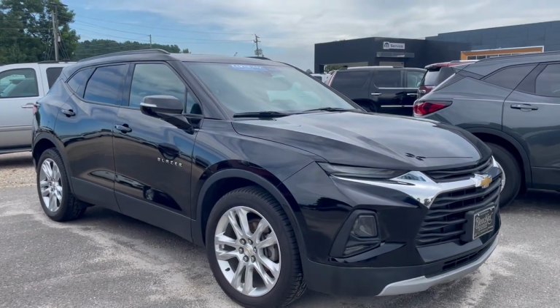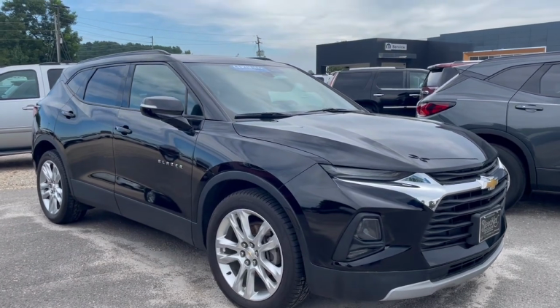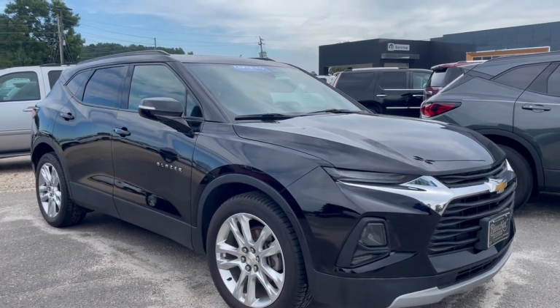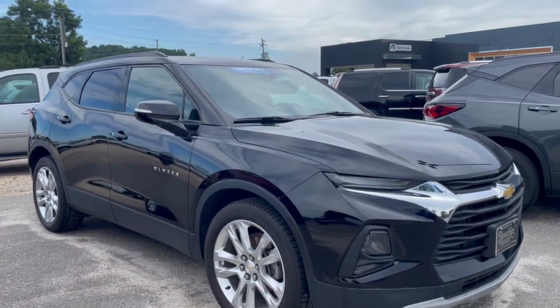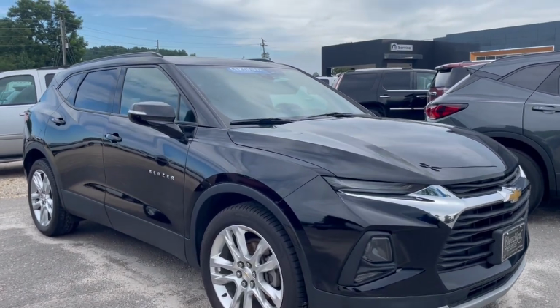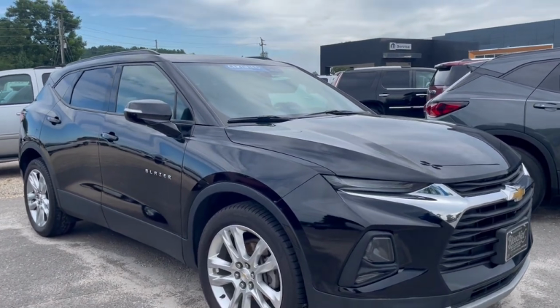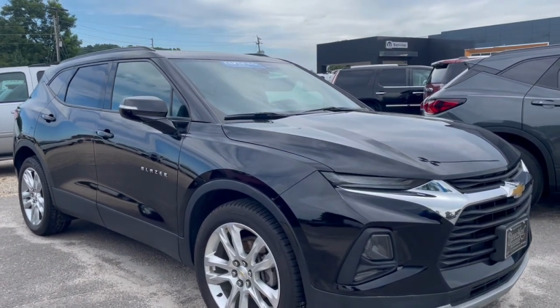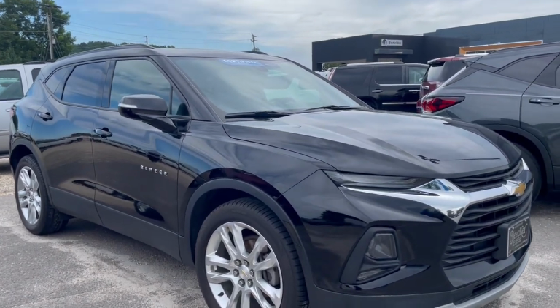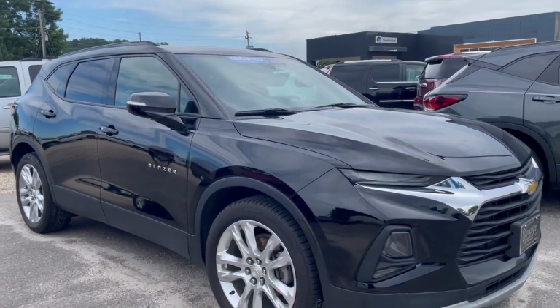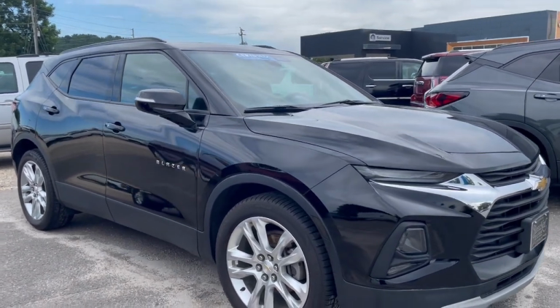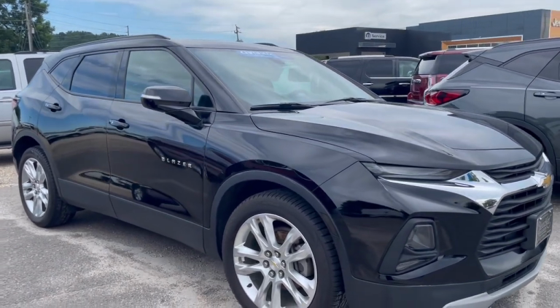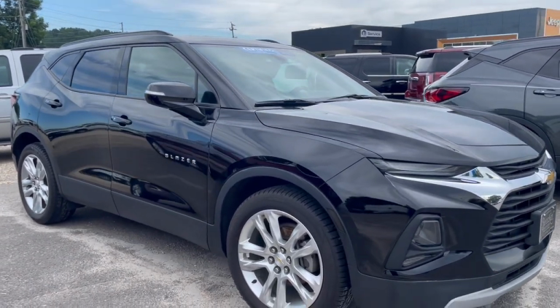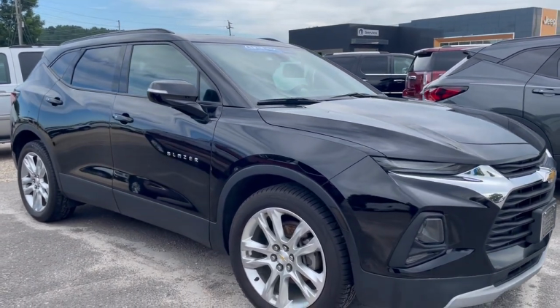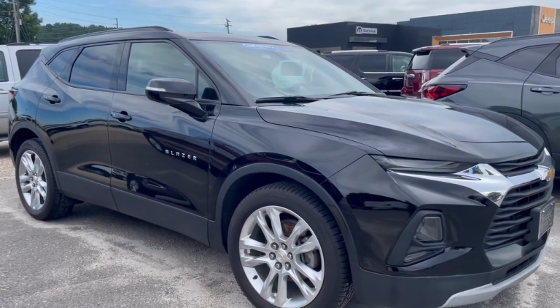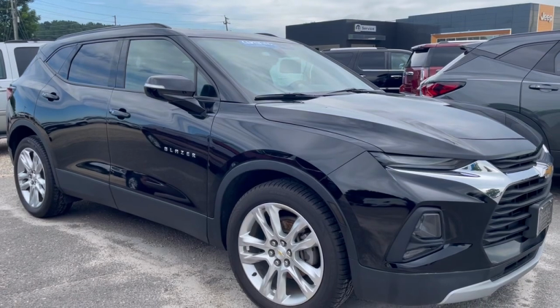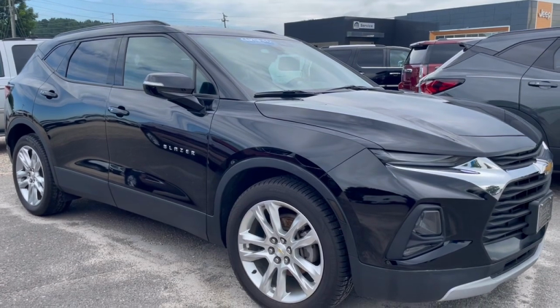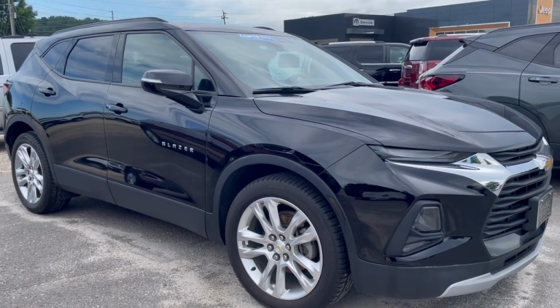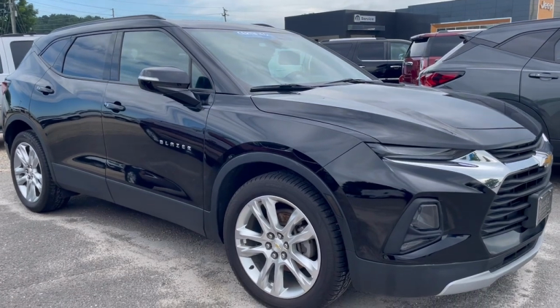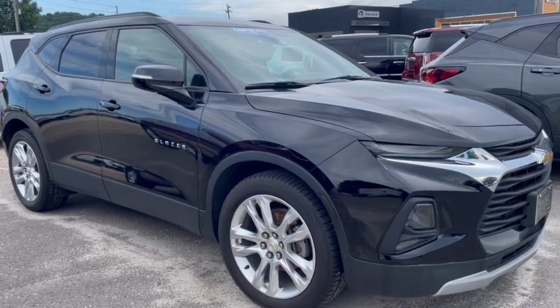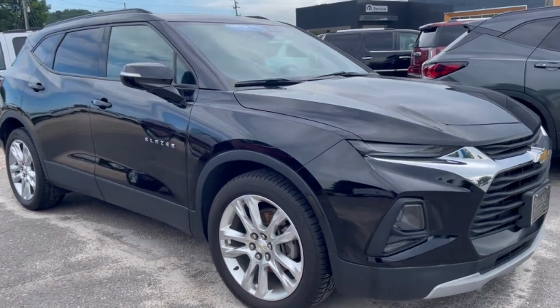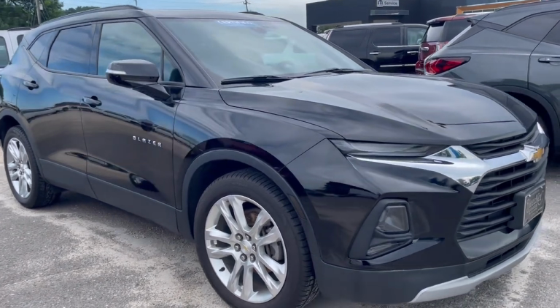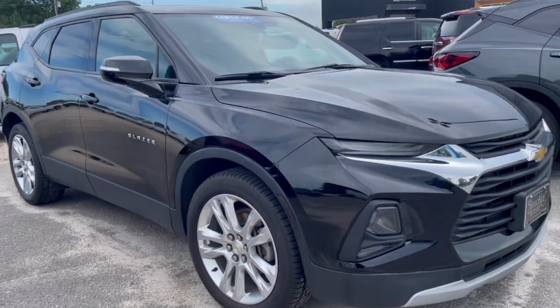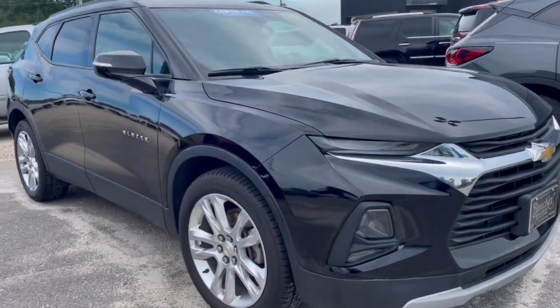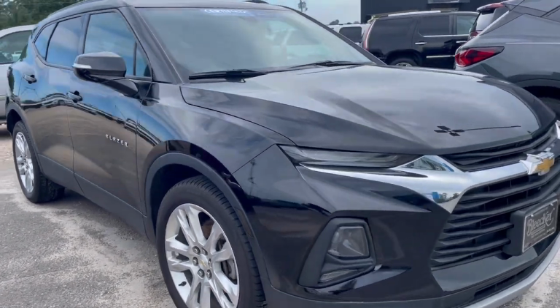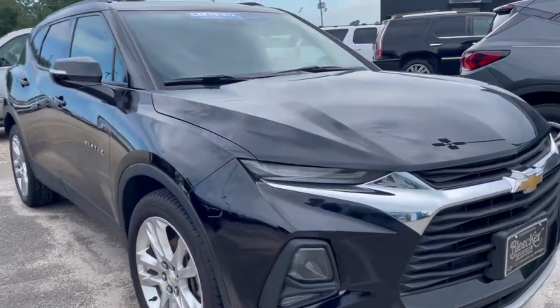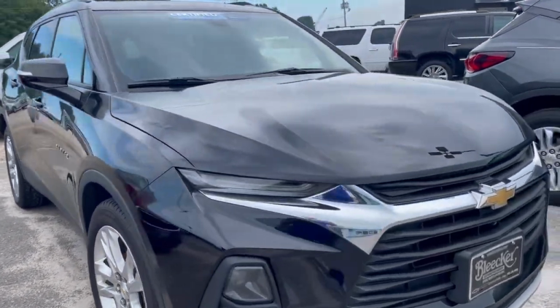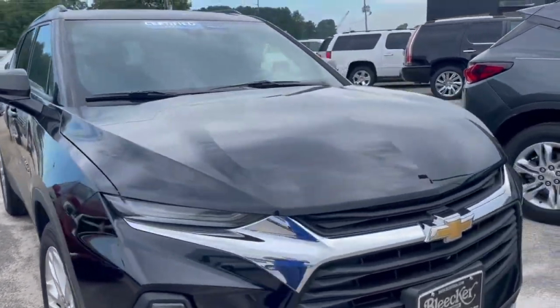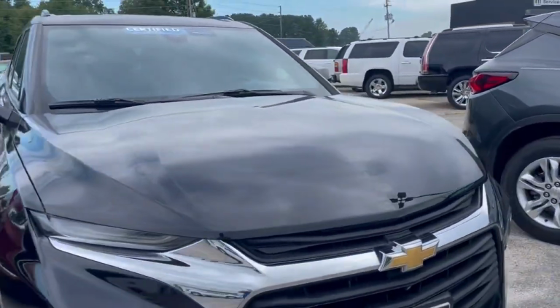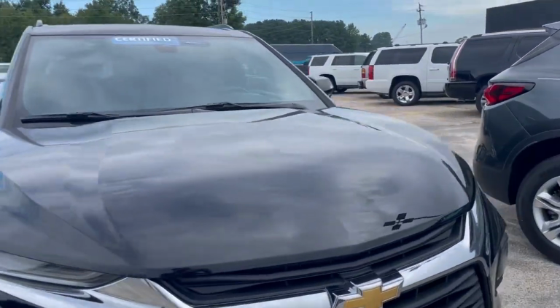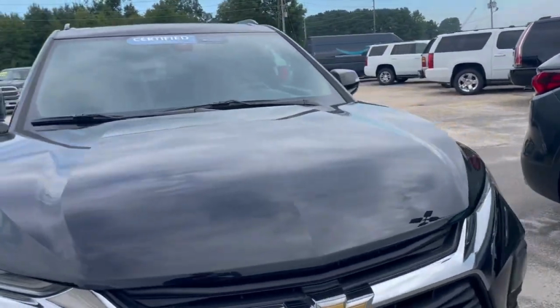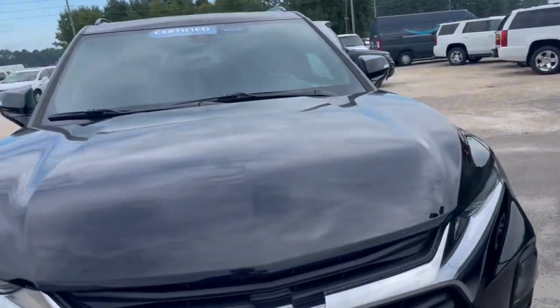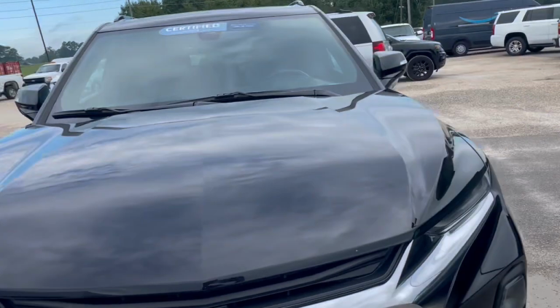This vehicle has a V6 cylinder engine, a 9-speed automatic transmission. This vehicle is all-wheel drive, and it does have 47,000 miles on it.